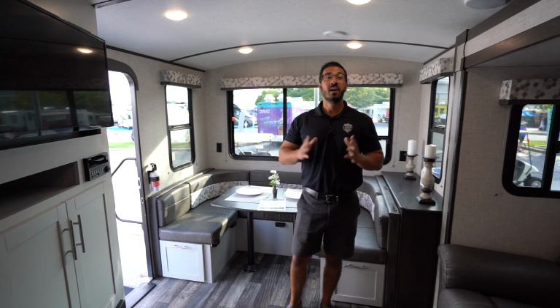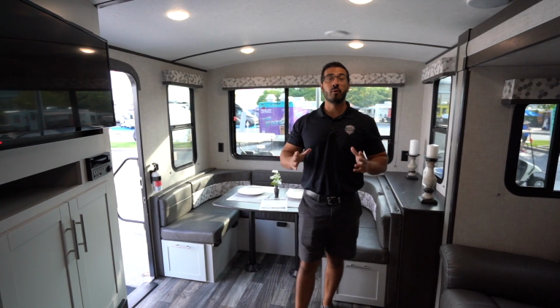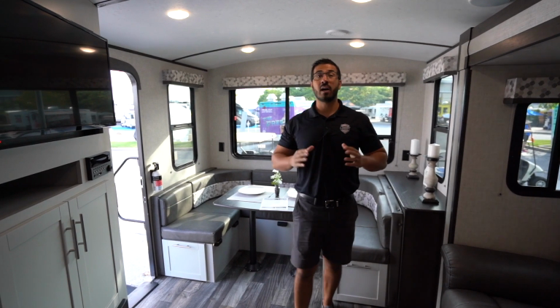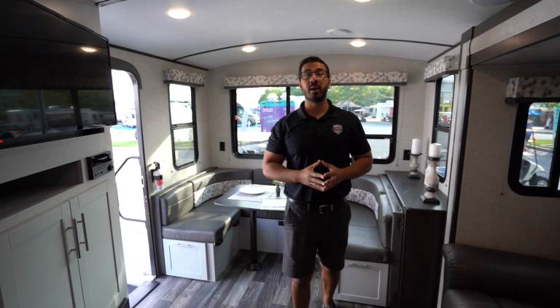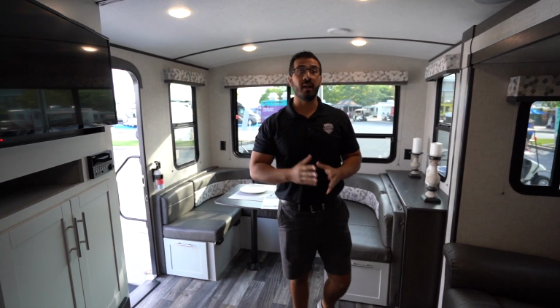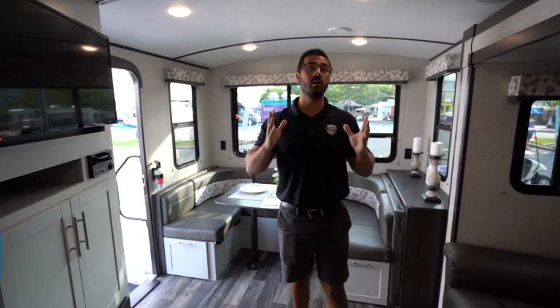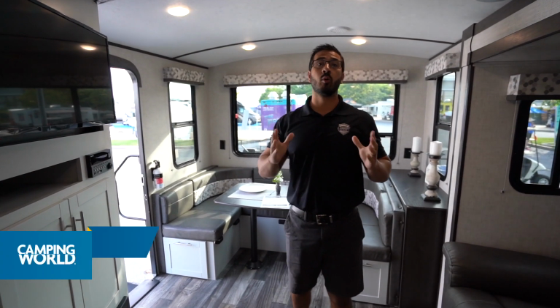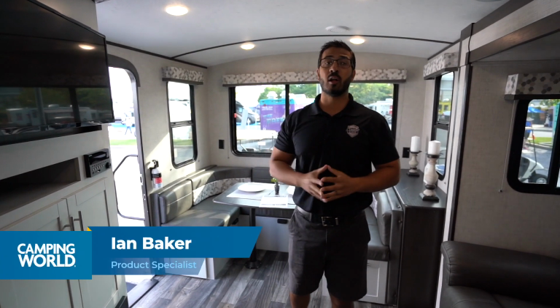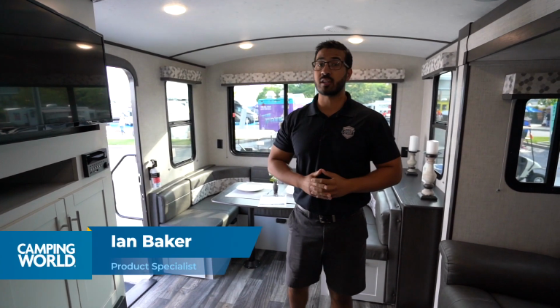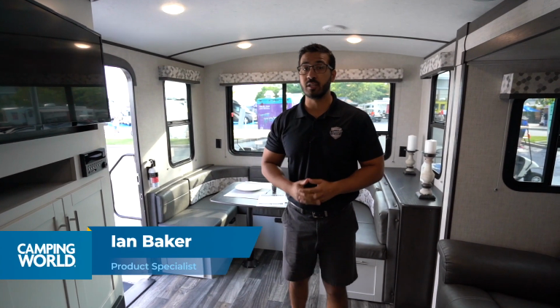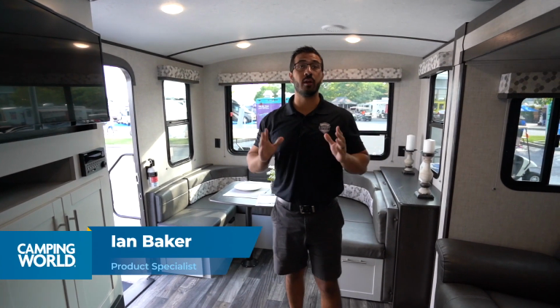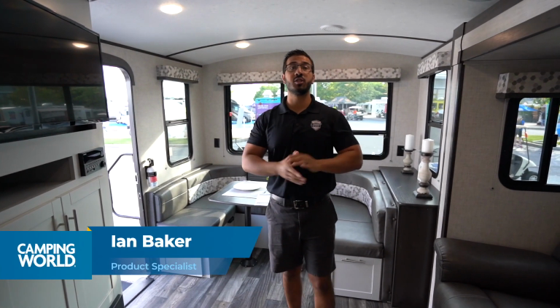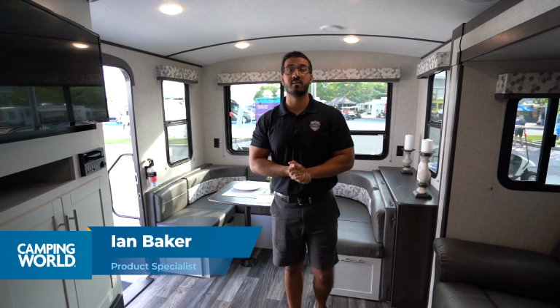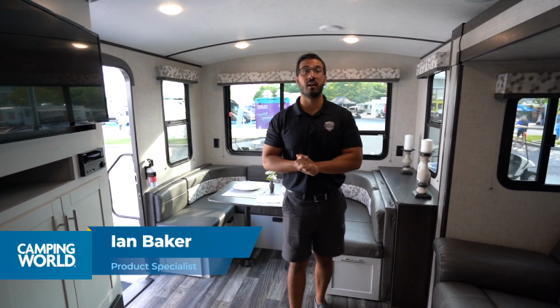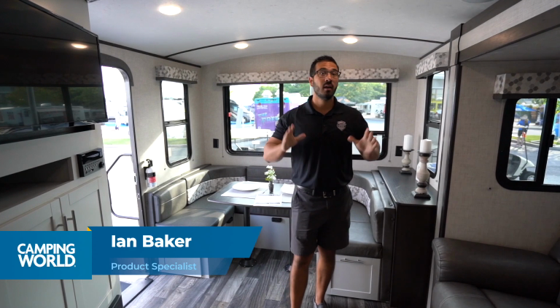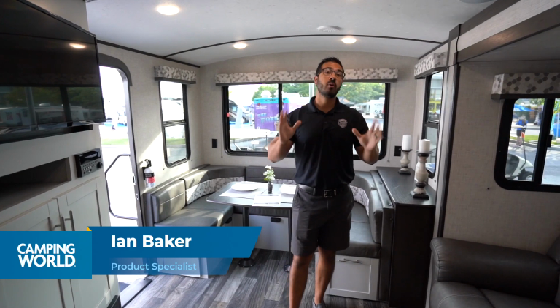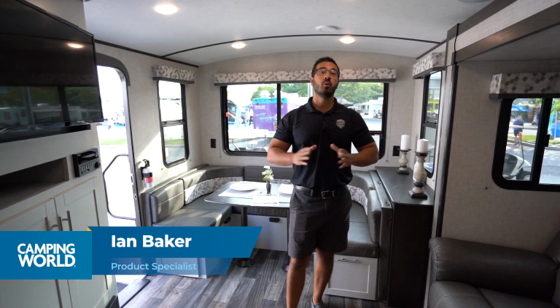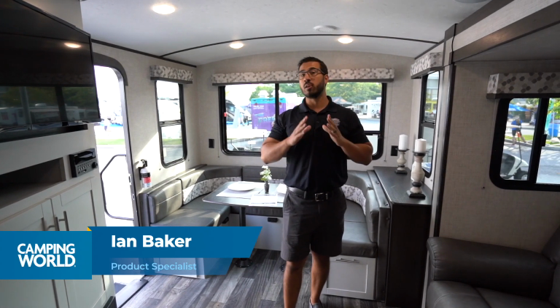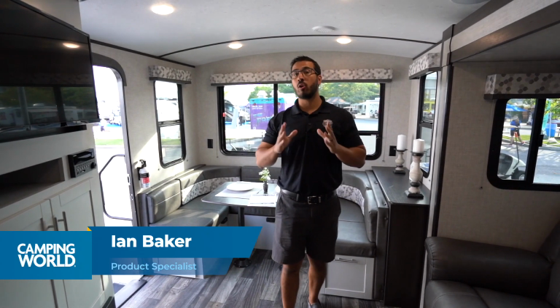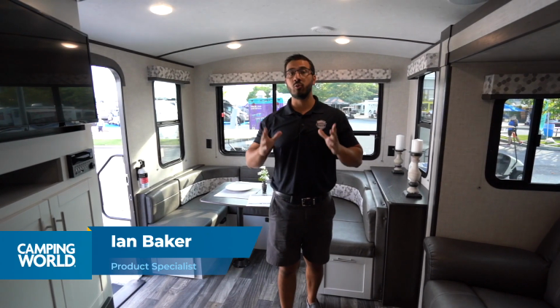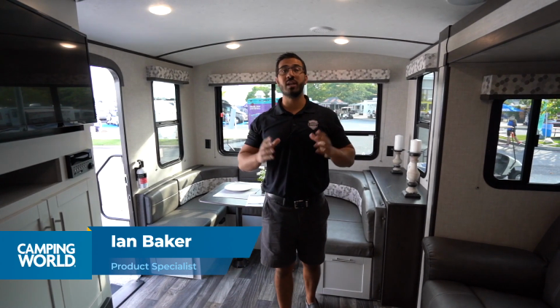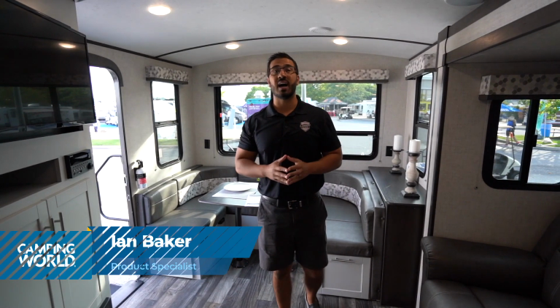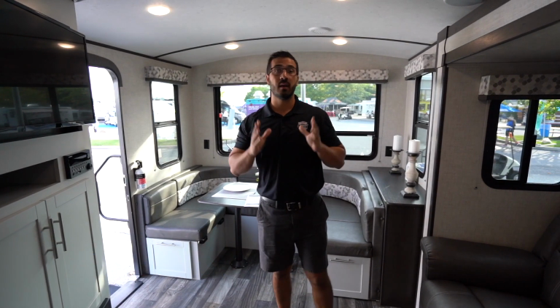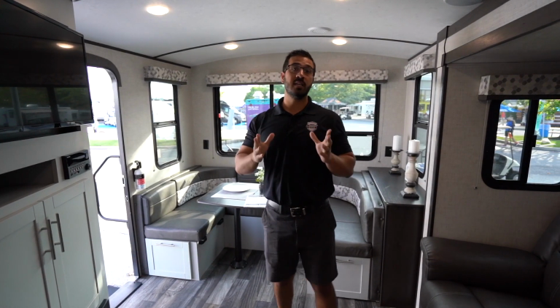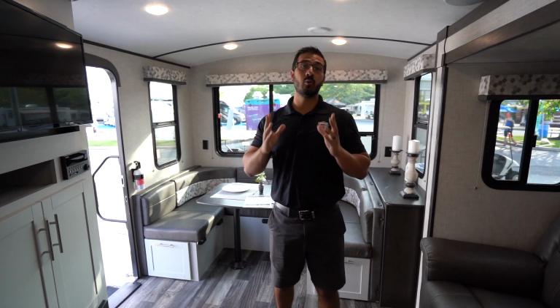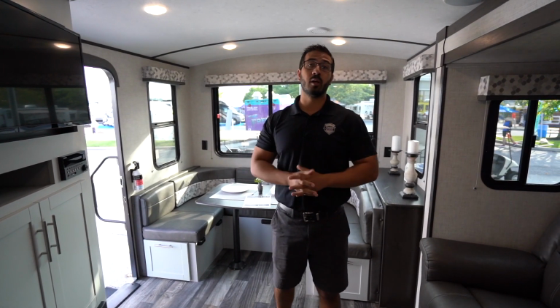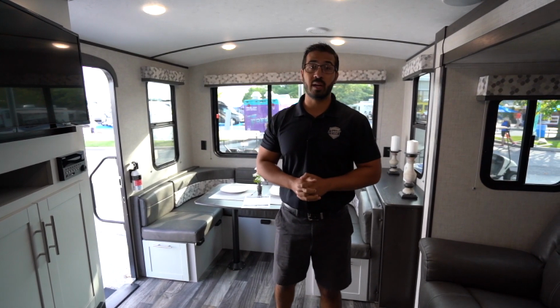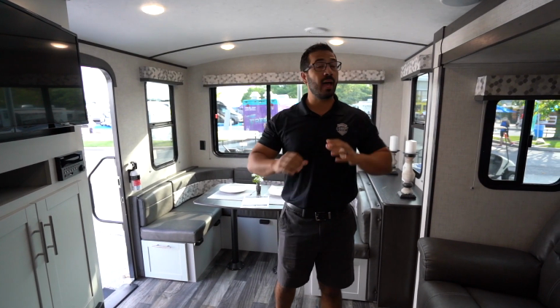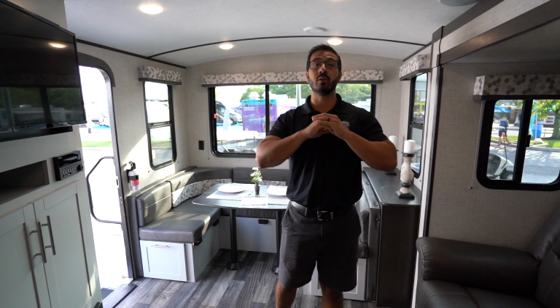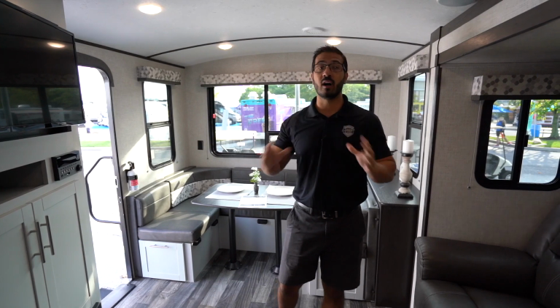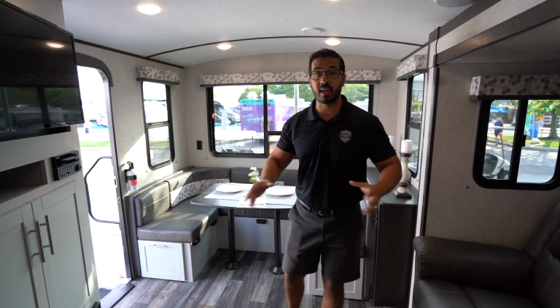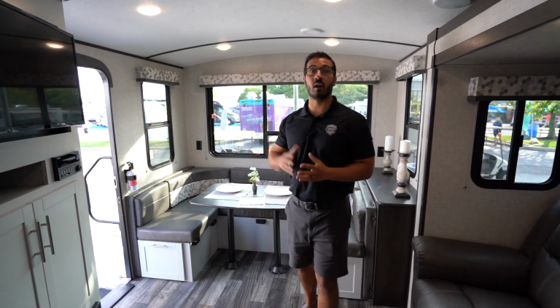Hey folks, I'm Ian Baker and I'm here at the world's largest RV show in Hershey, Pennsylvania. I'm going to show you the all-new and redesigned Keystone Bullet Premier. I absolutely love what they have done.